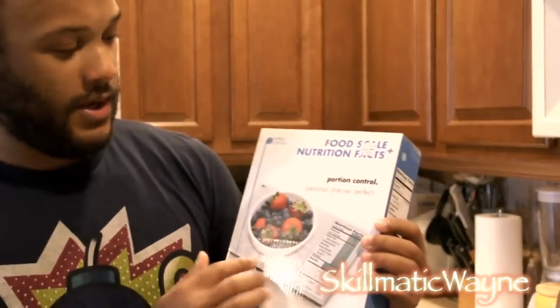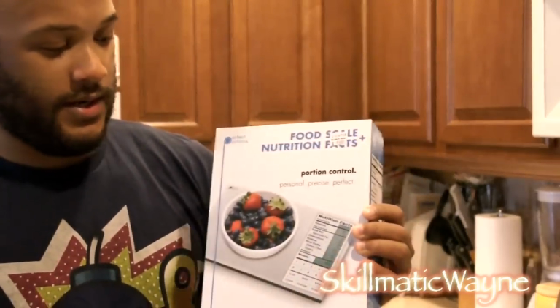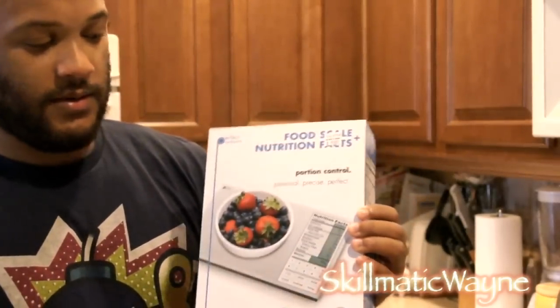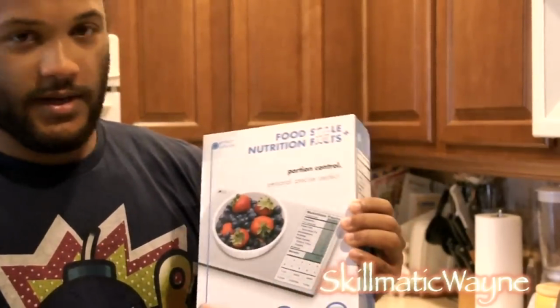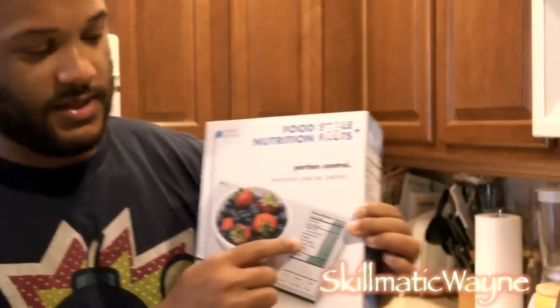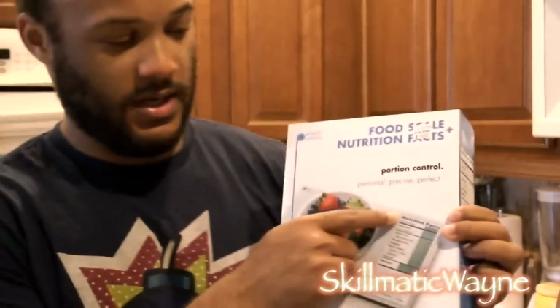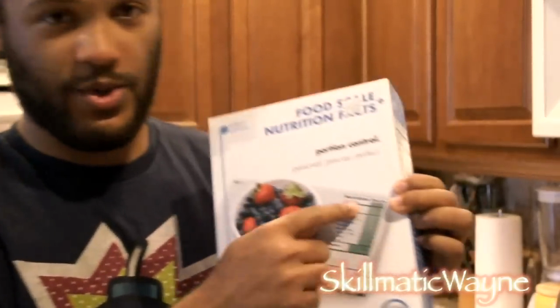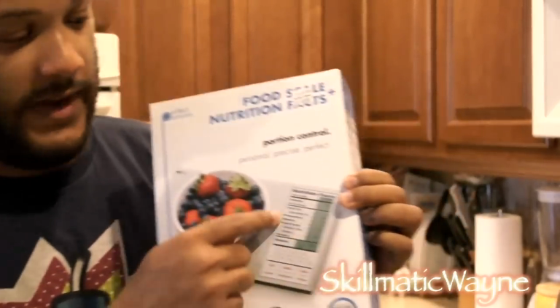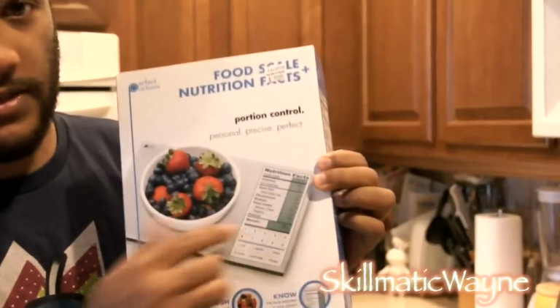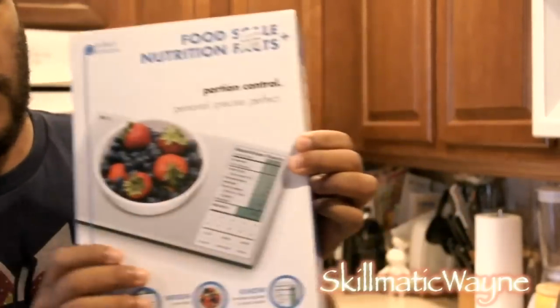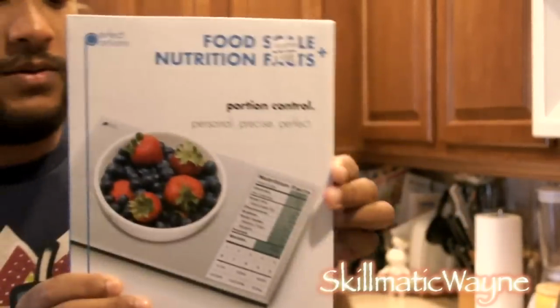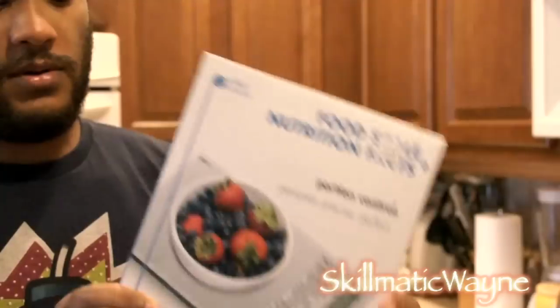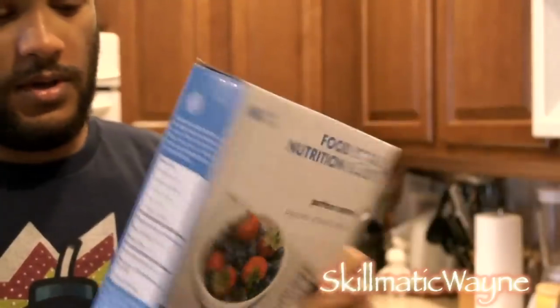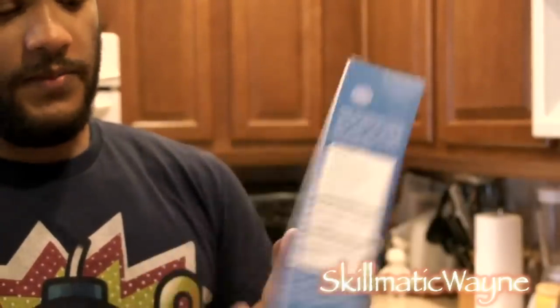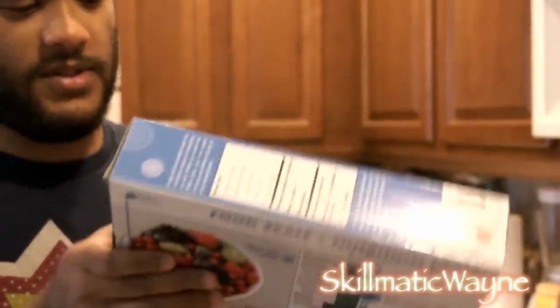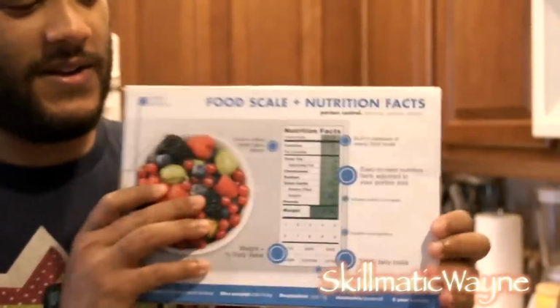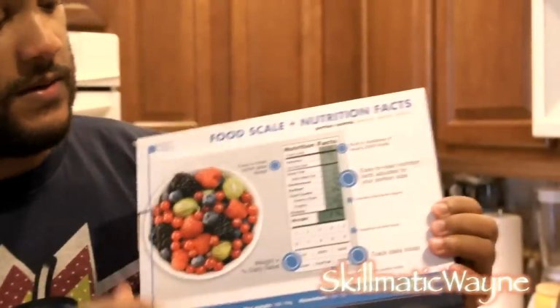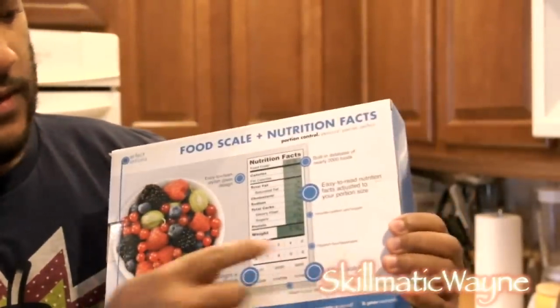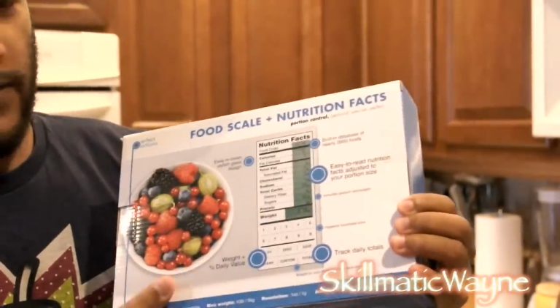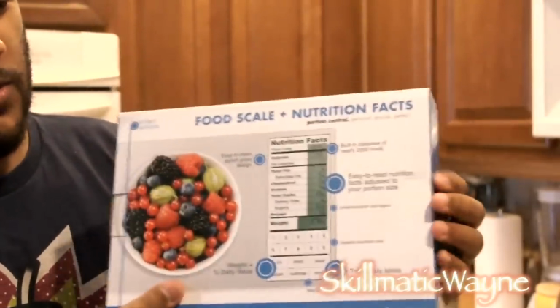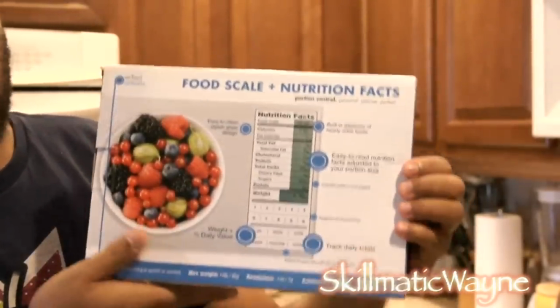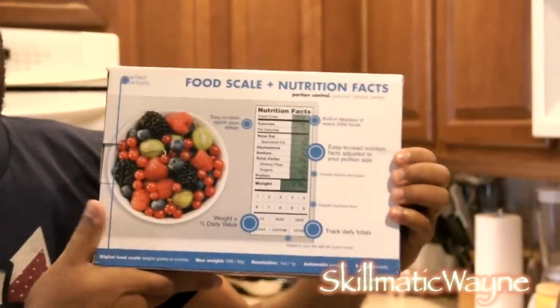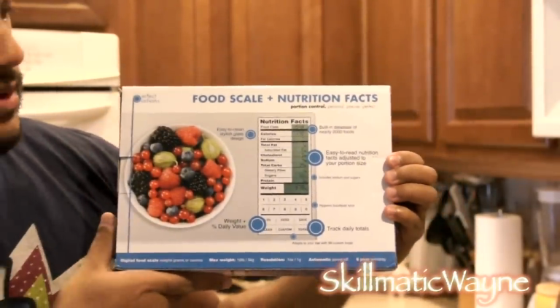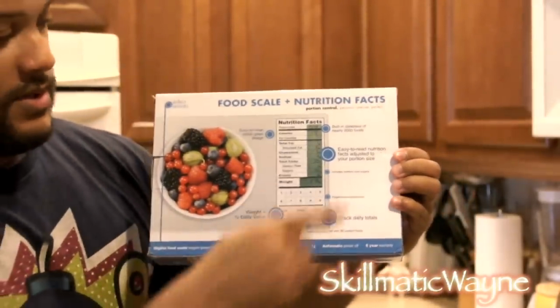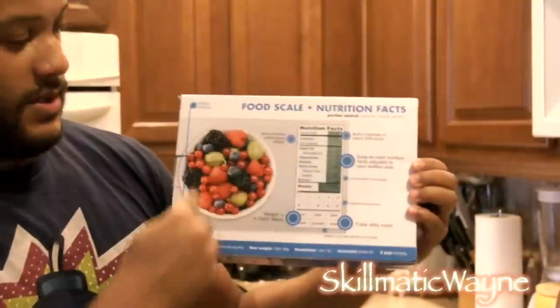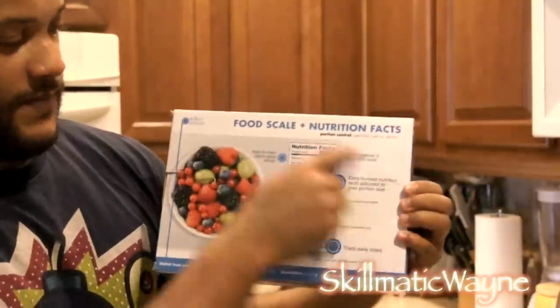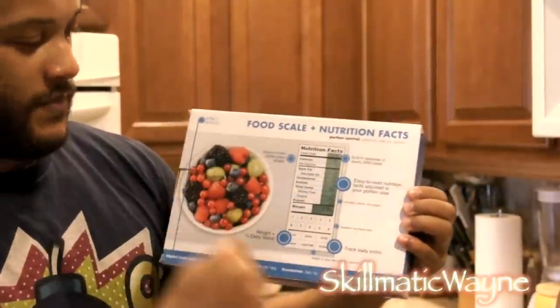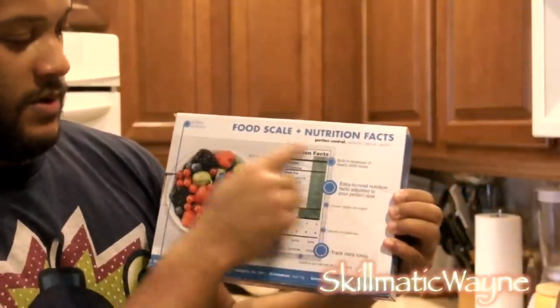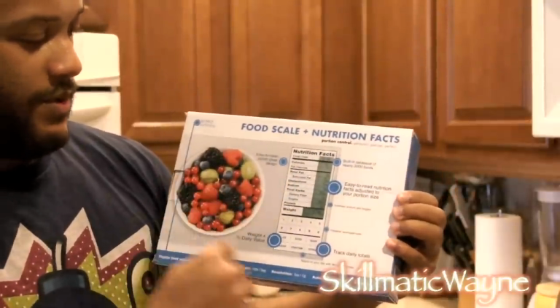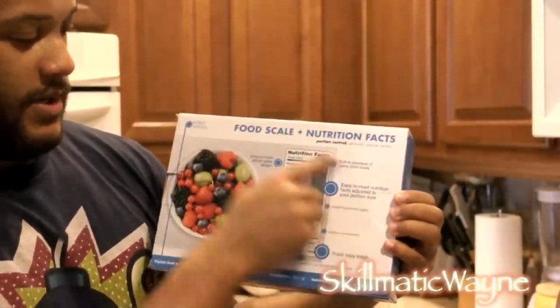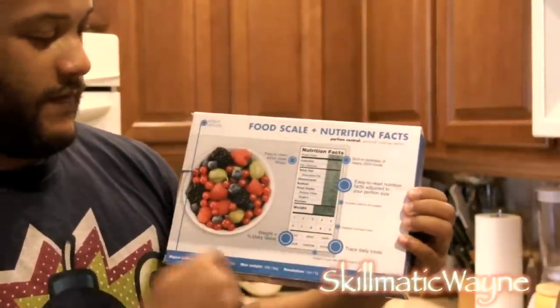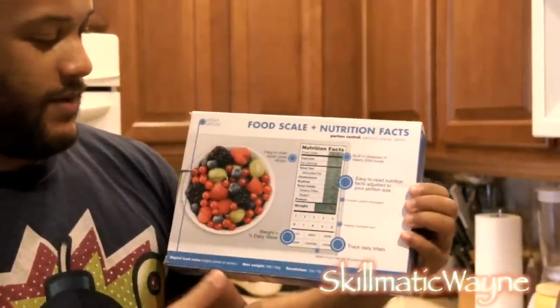And it looks just like a nutrition facts label. Here's the back. Of course I haven't opened it yet. It looks just like this. I'll do a closer view of it too.